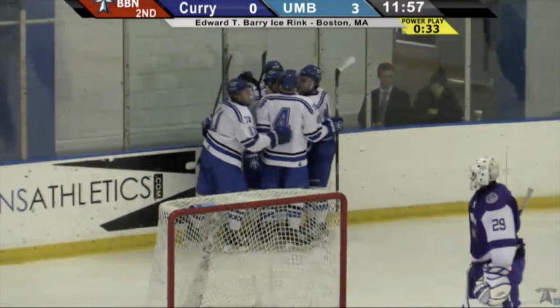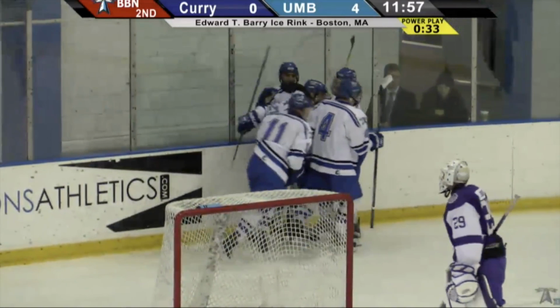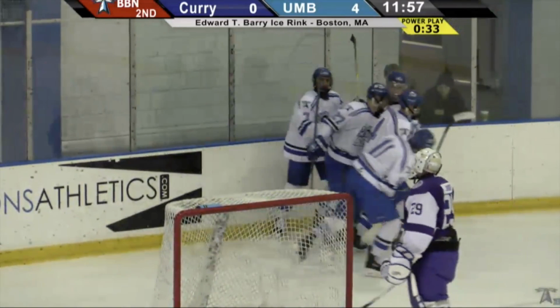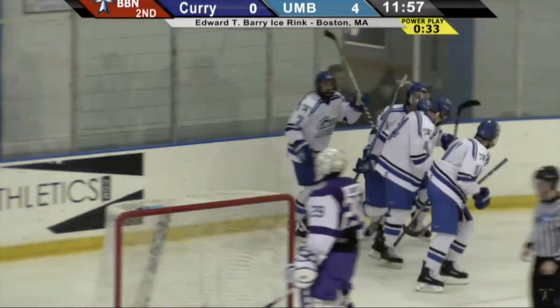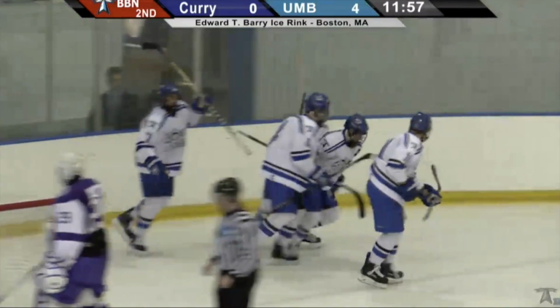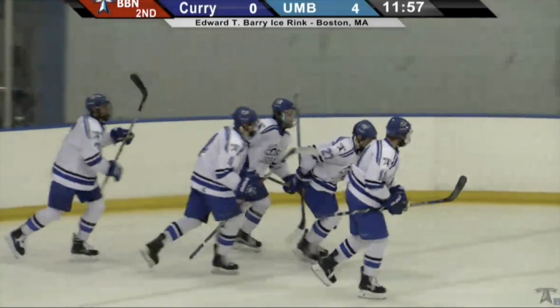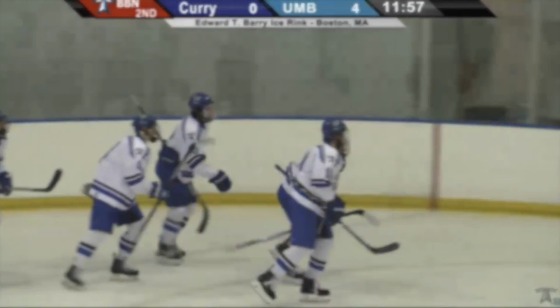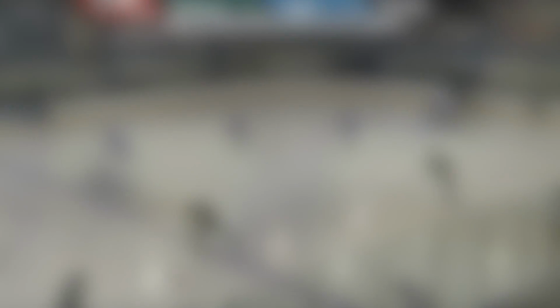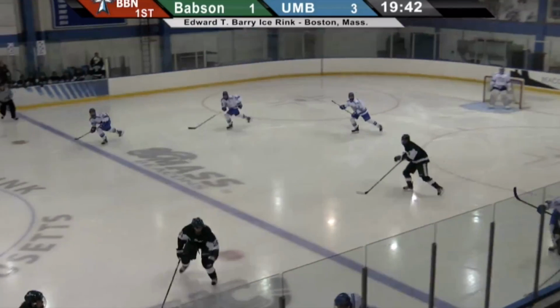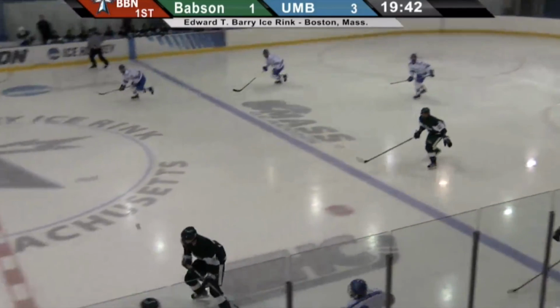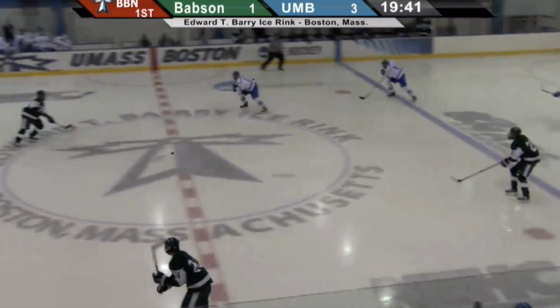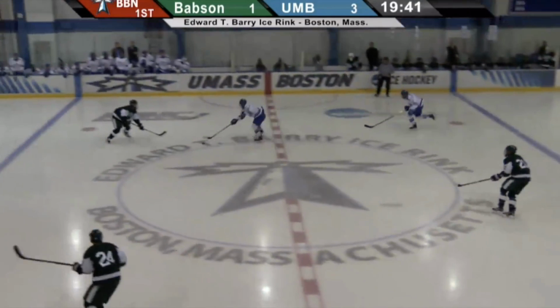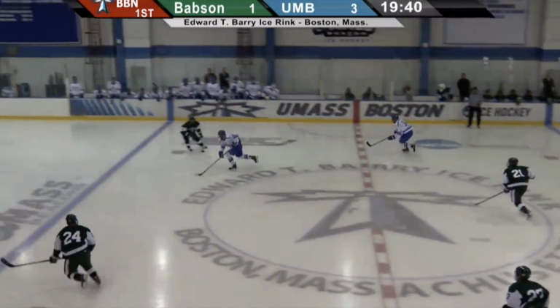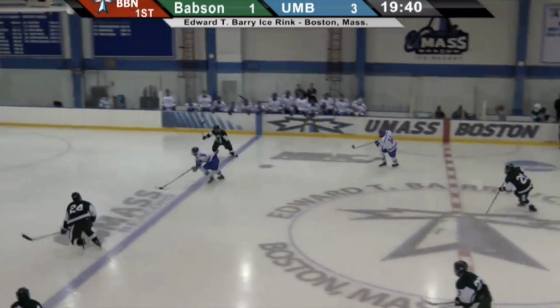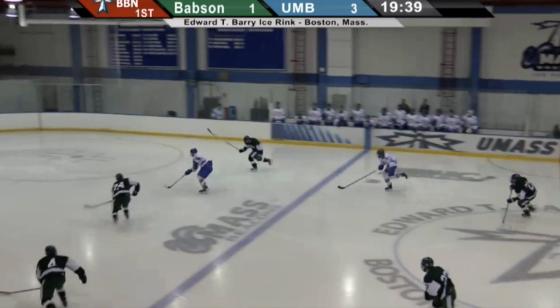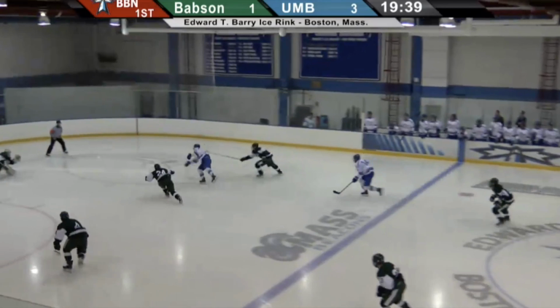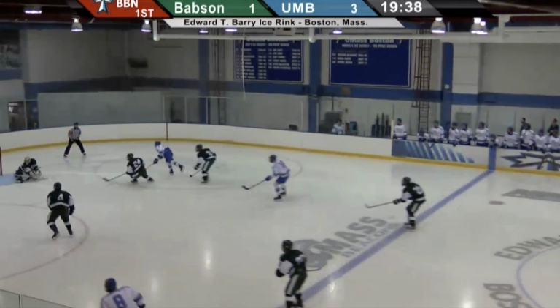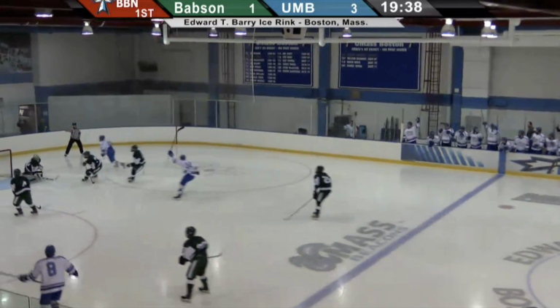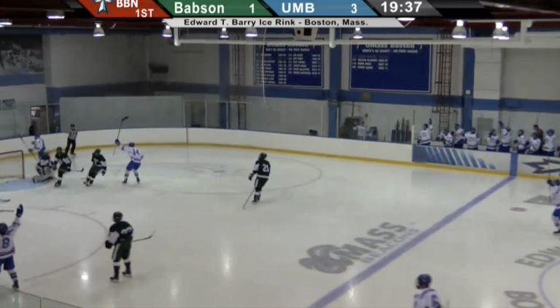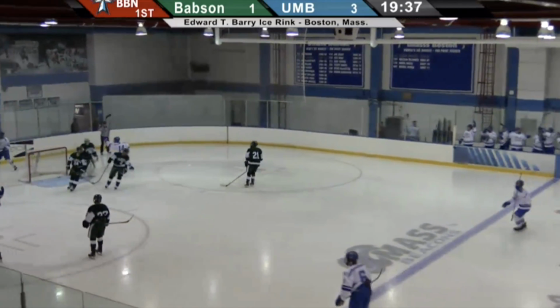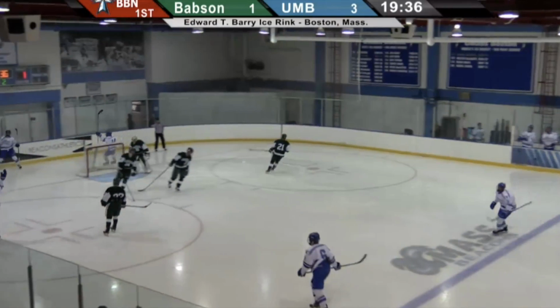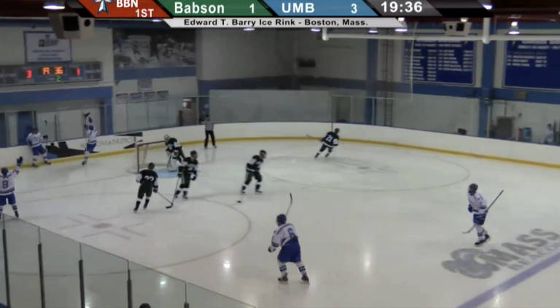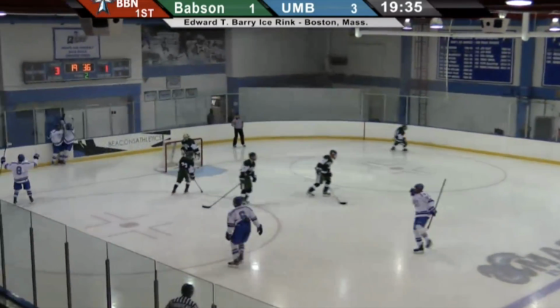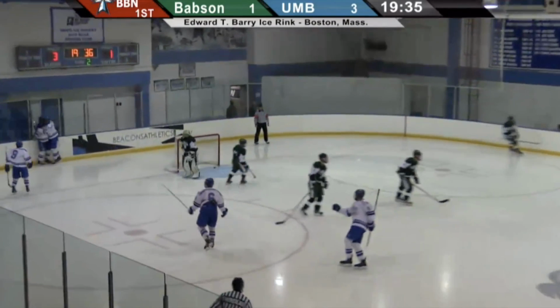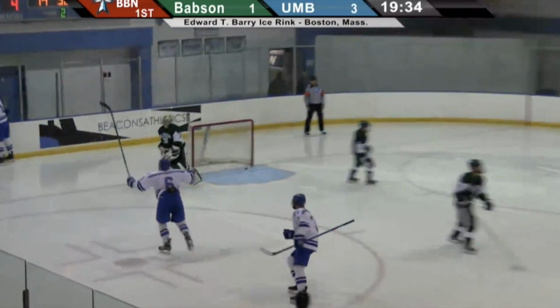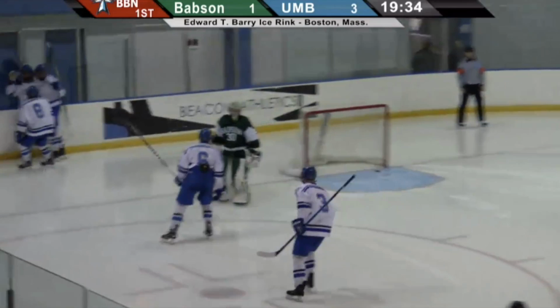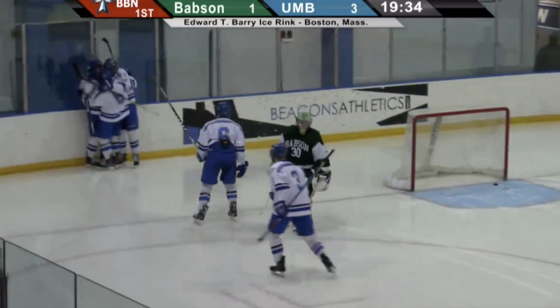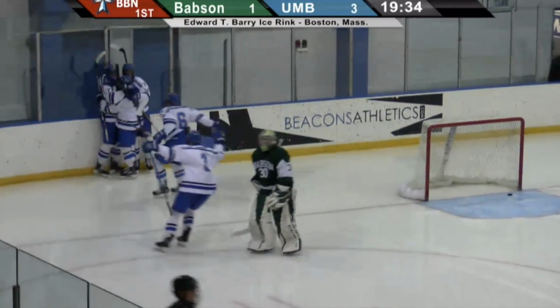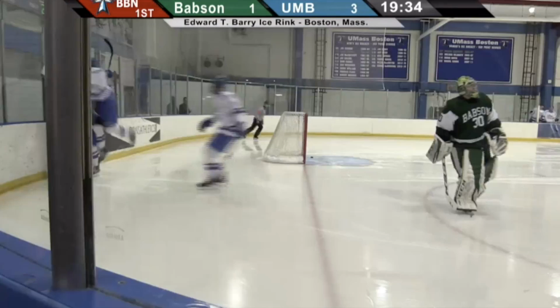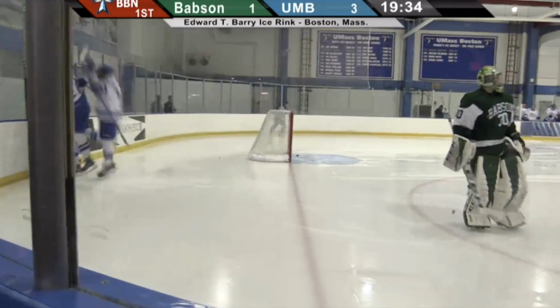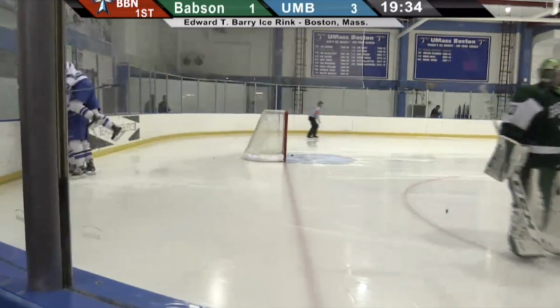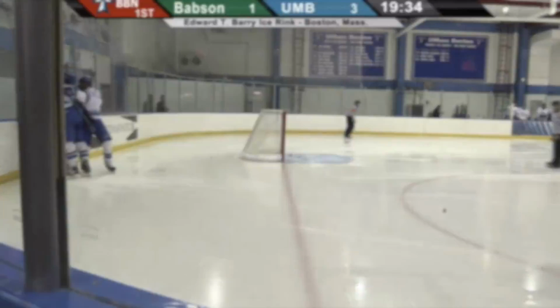The Beacons score another power play goal. It's 4-0 UMass Boston. This one knocked down — Dolman sees Redler, sends it far side, nice move. Here's a chance for Bross. He scores! Zach Bross from Nolan Redler. And the Beacons have extended the lead to 4-1.